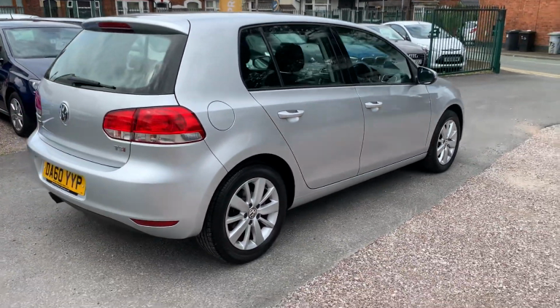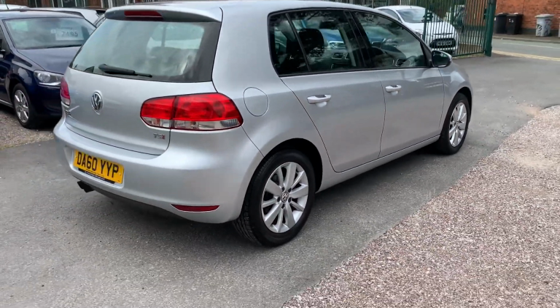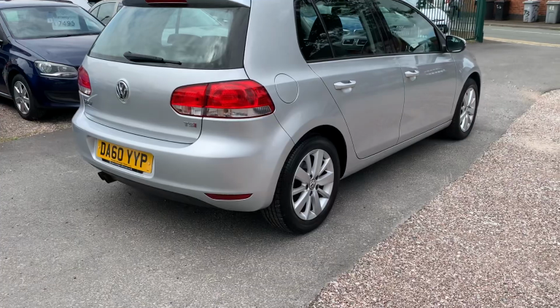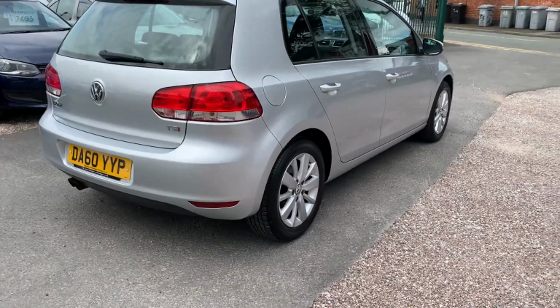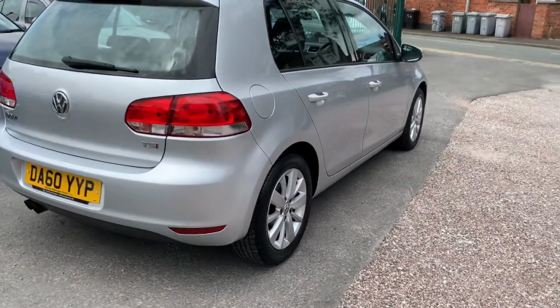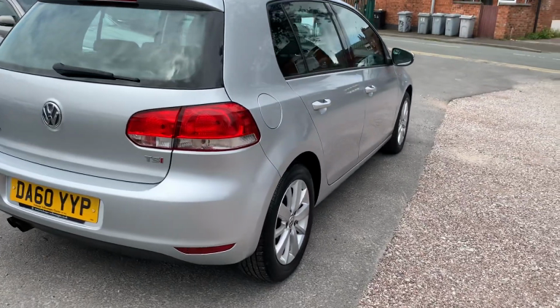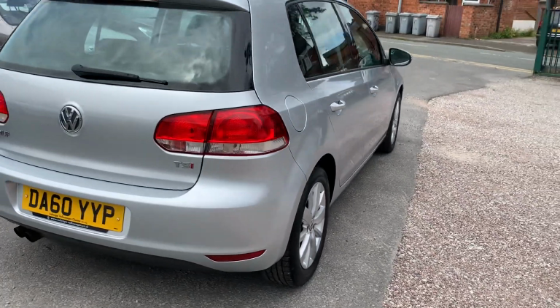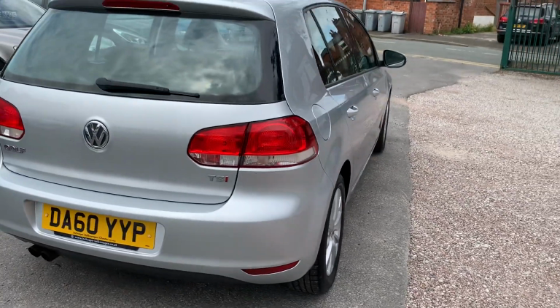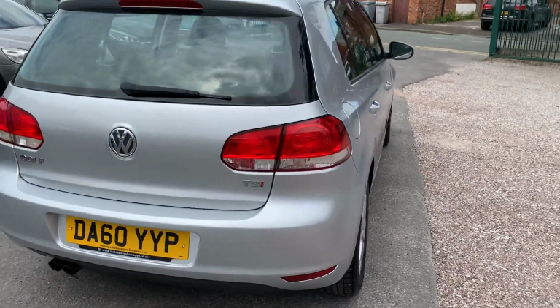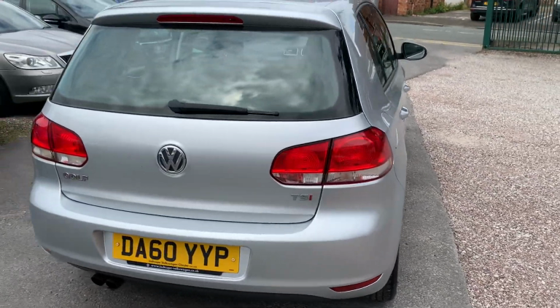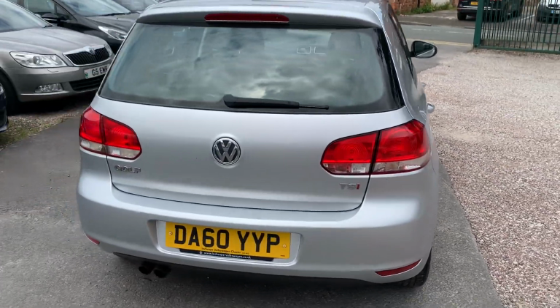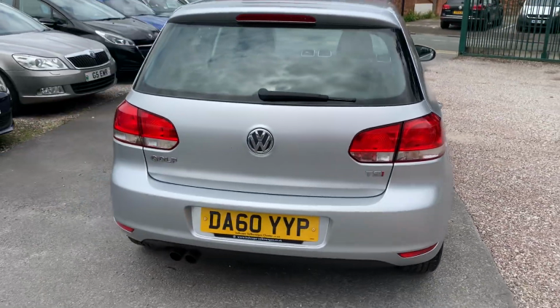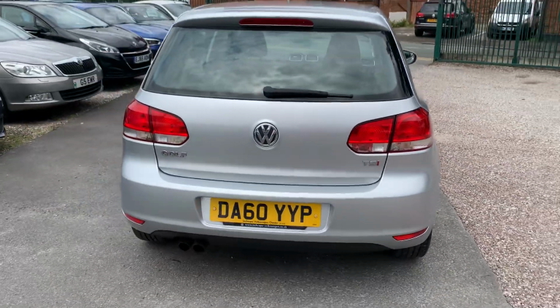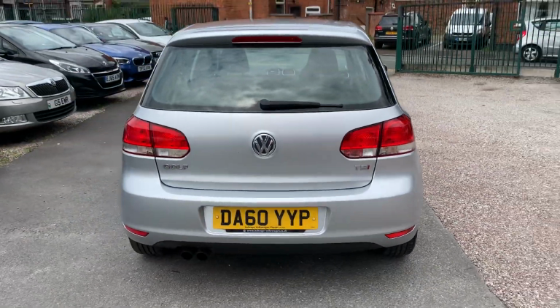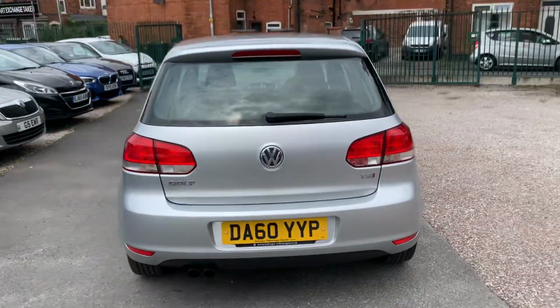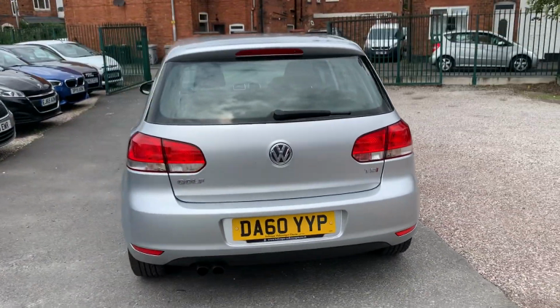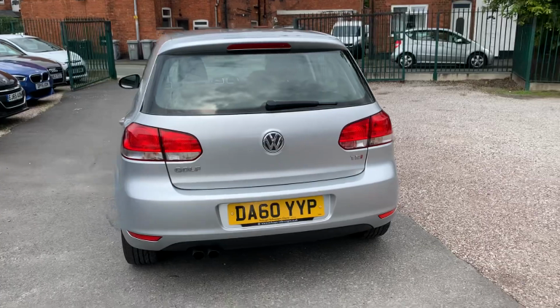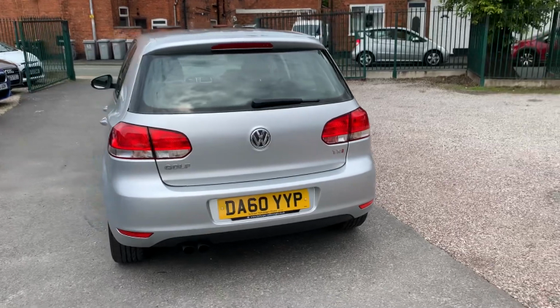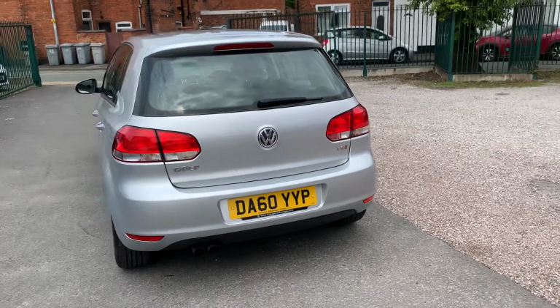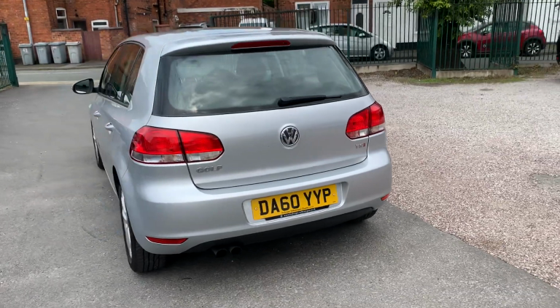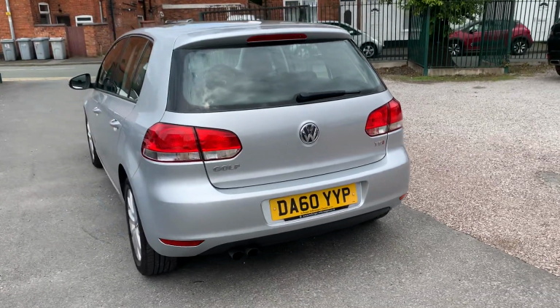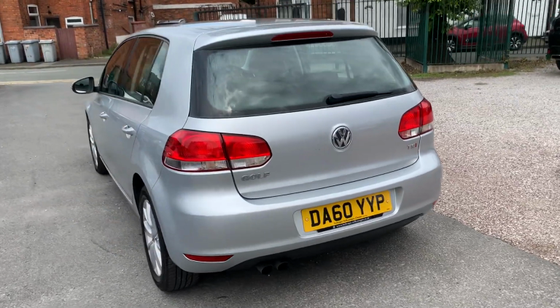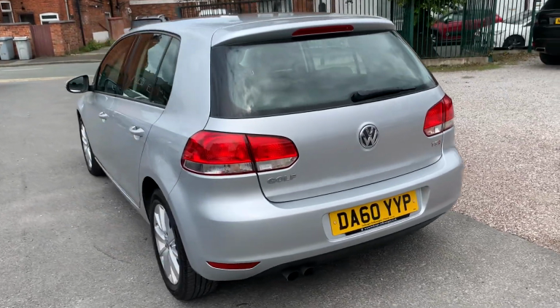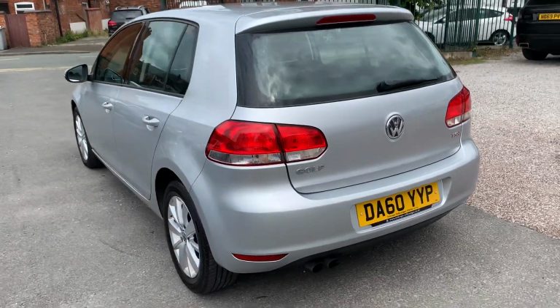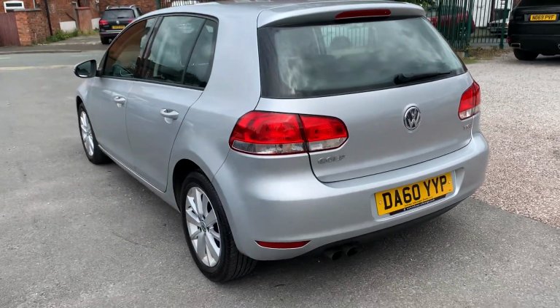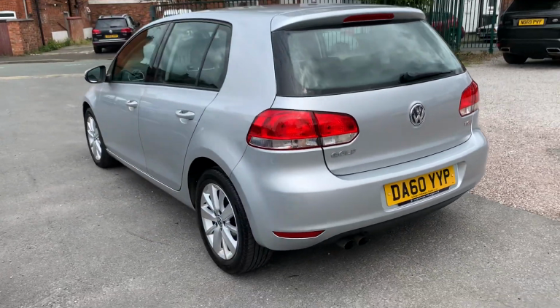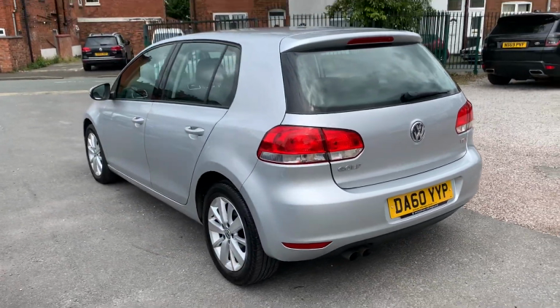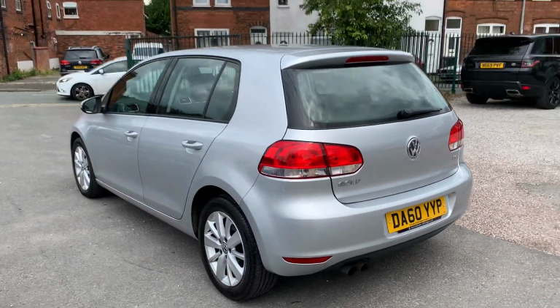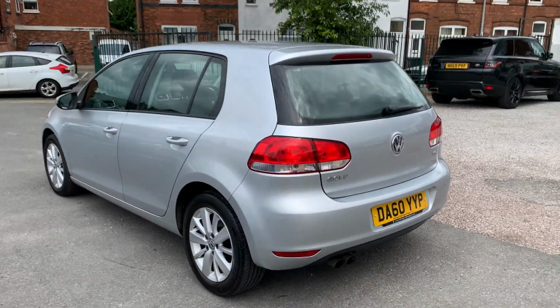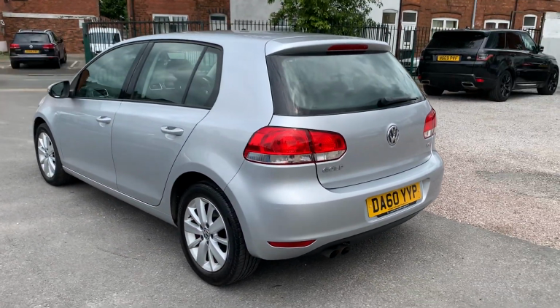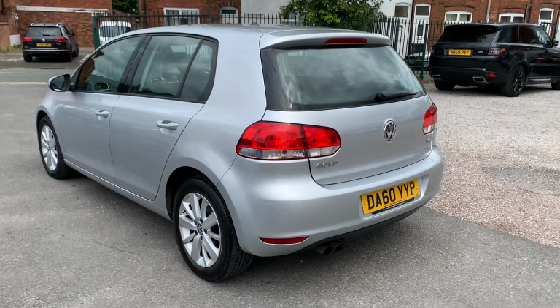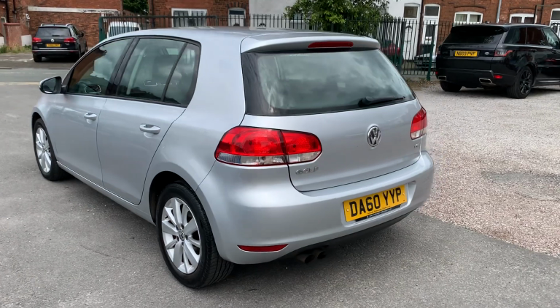As you can see, the bodywork looks in fantastic order. For the year of the car, it's very, very clean and tidy. Drives absolutely spot-on. That petrol TSI engine, lovely and smooth.